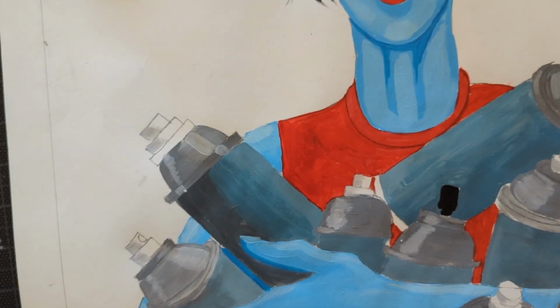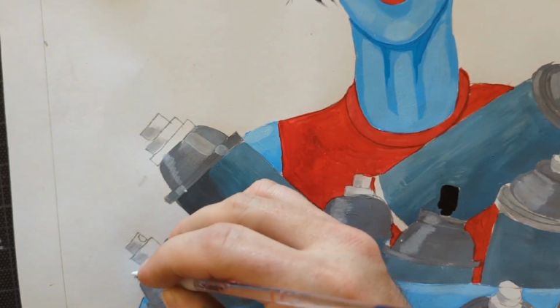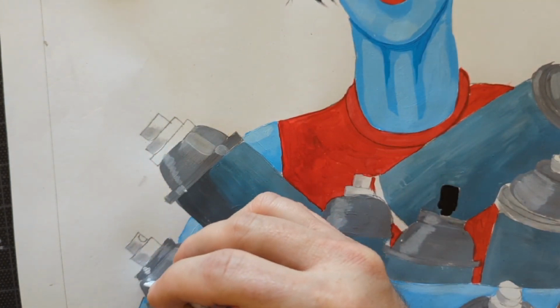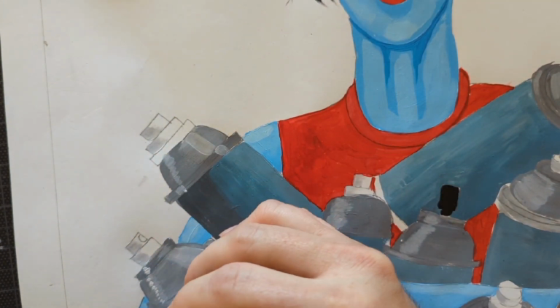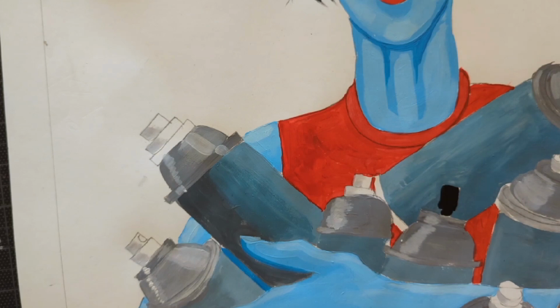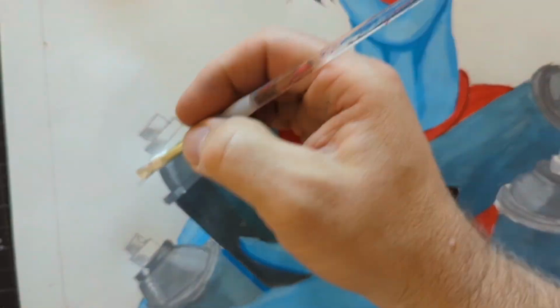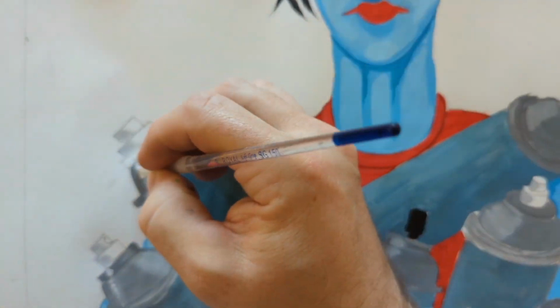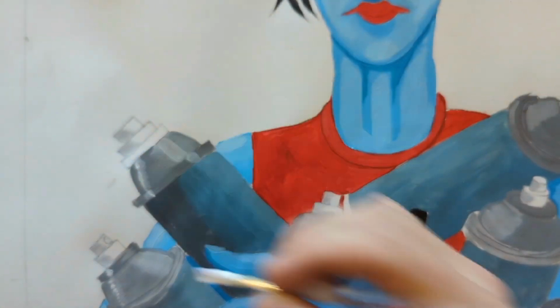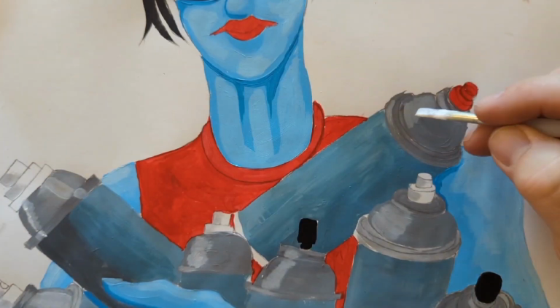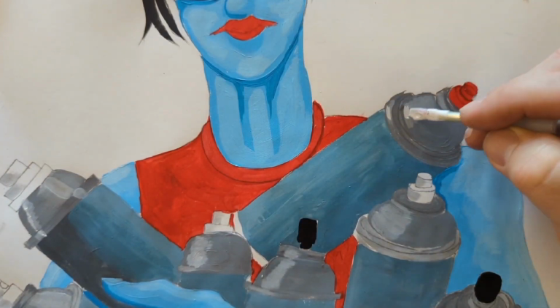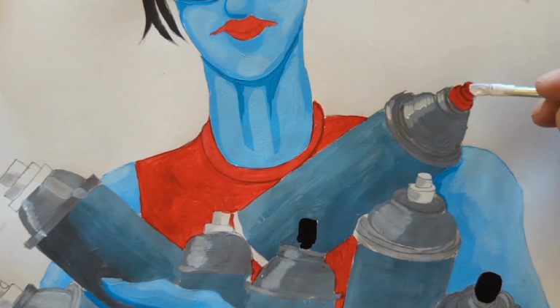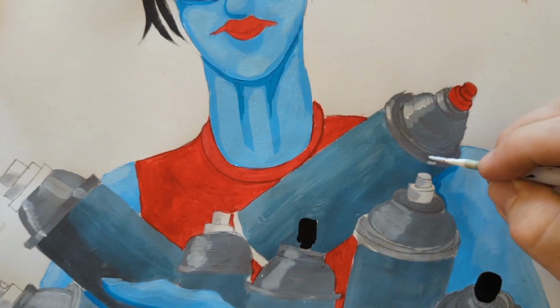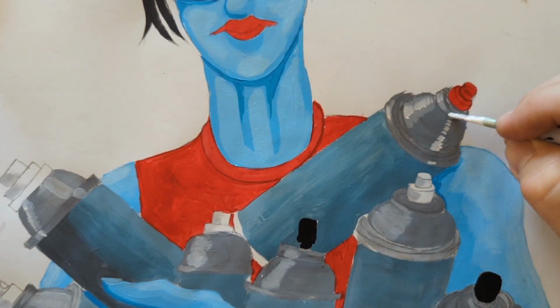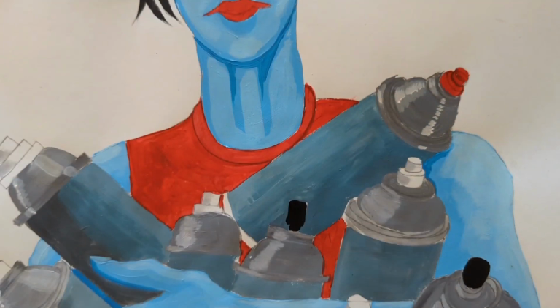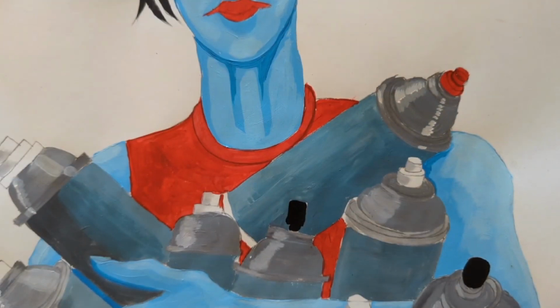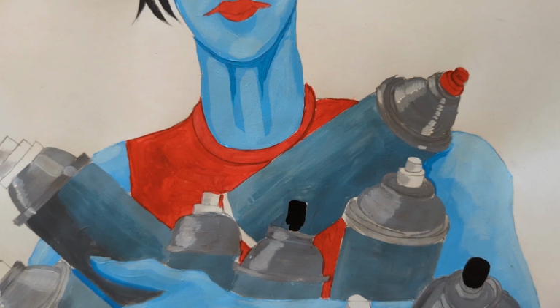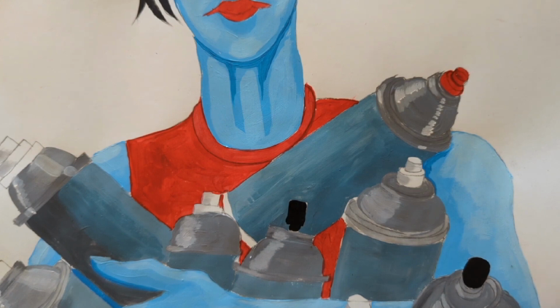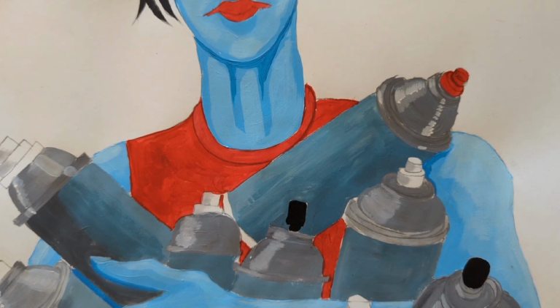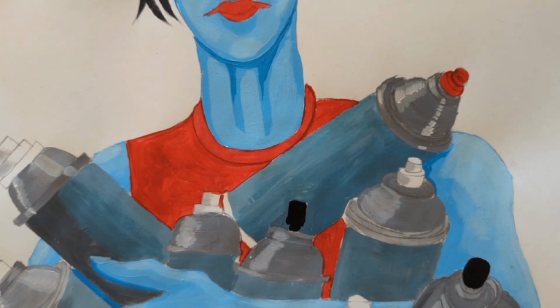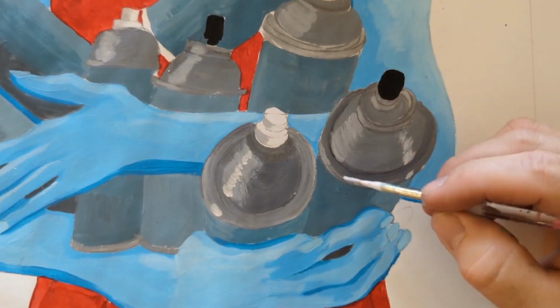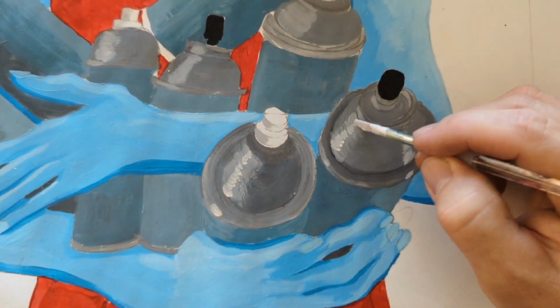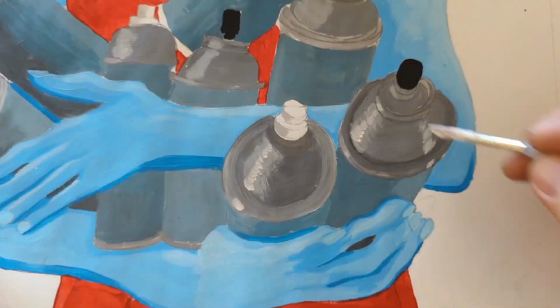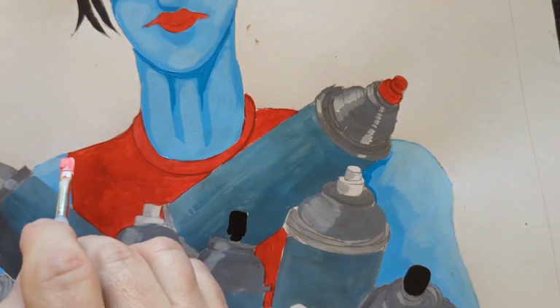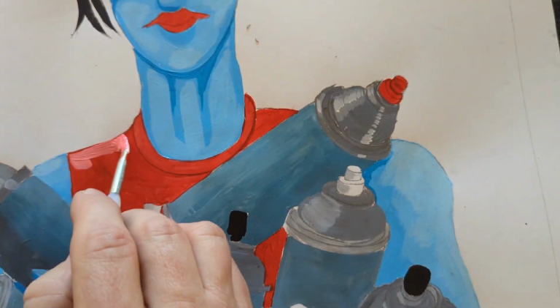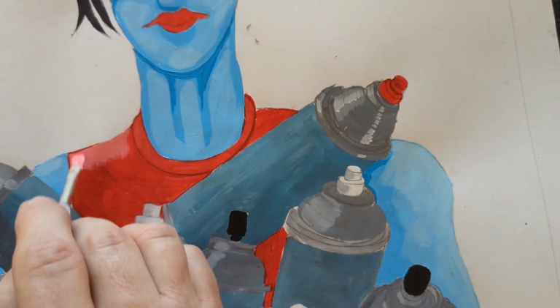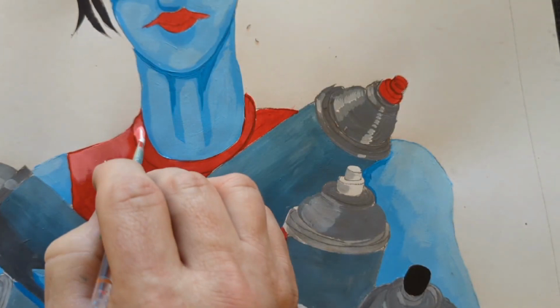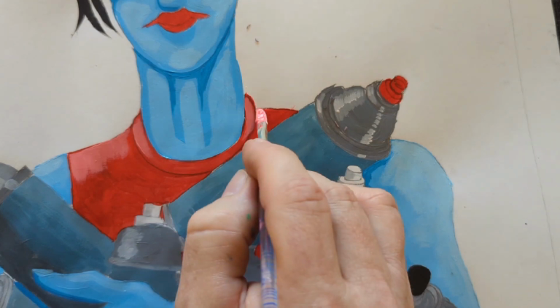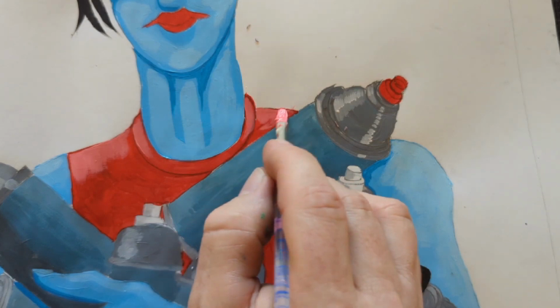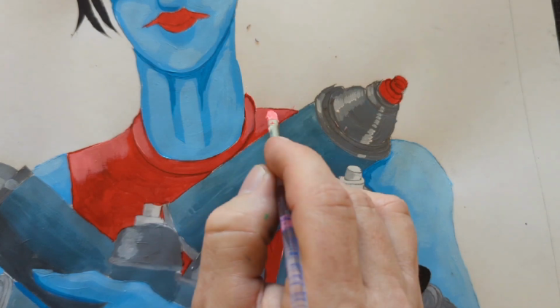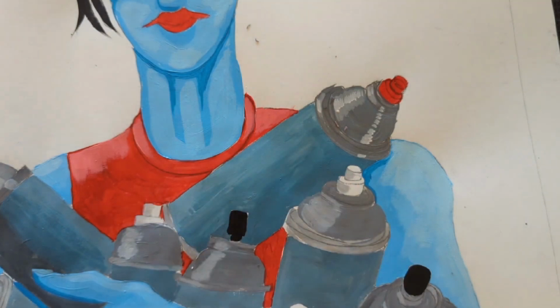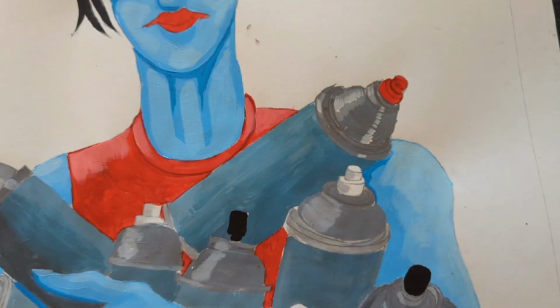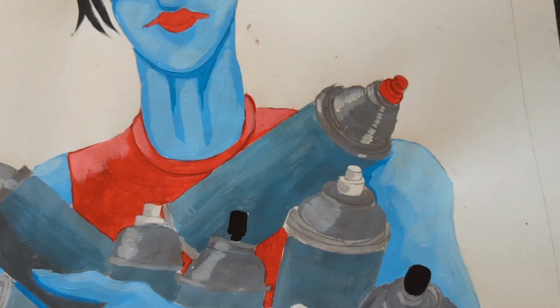Notice how I did the tops of the cans gray and then added a little bit of white, just in little streaks to make it look kind of shiny. I'm not going for realism — I'm just going for believability.